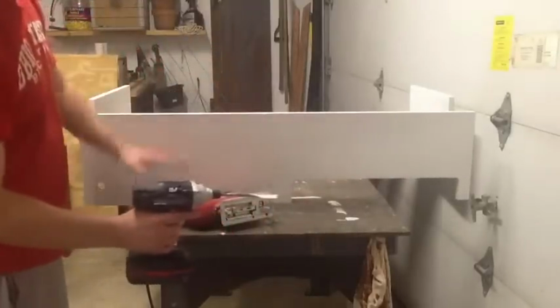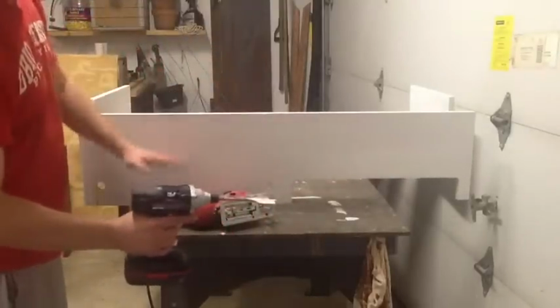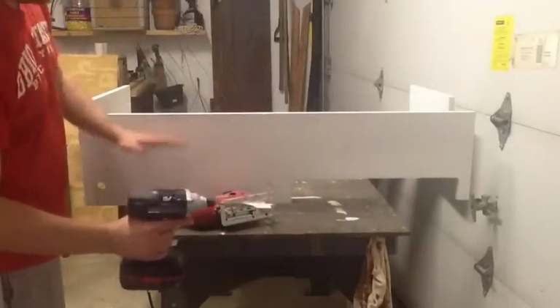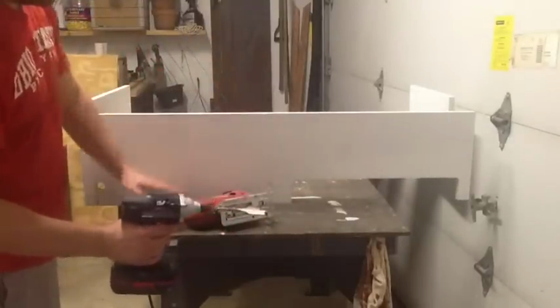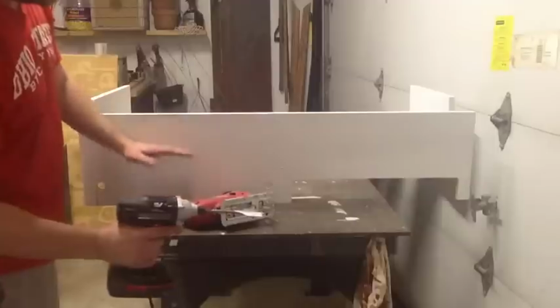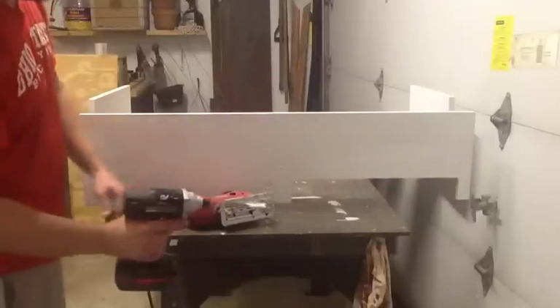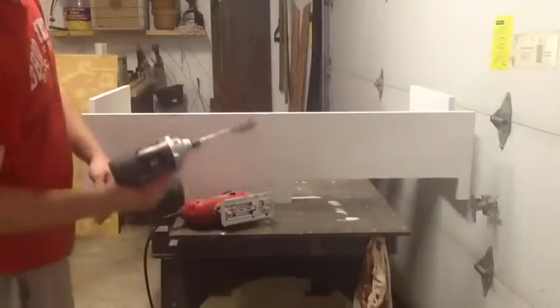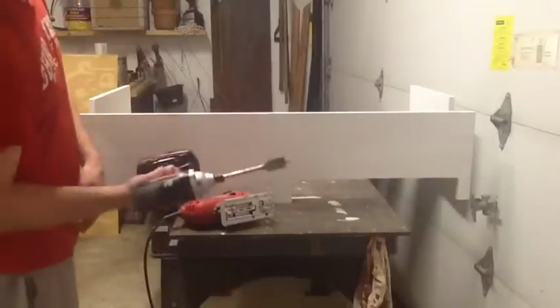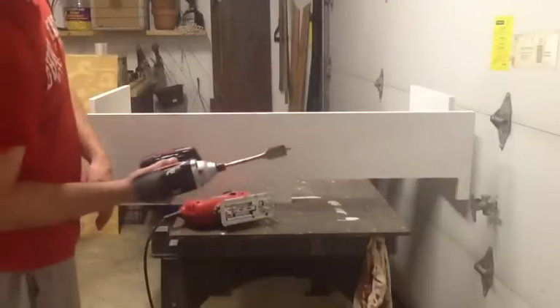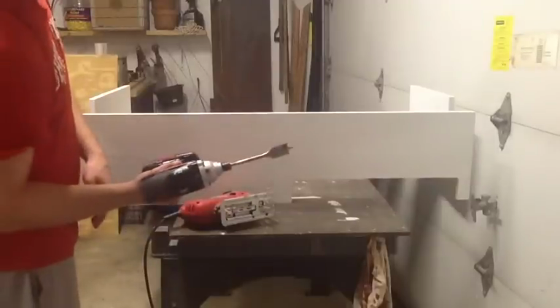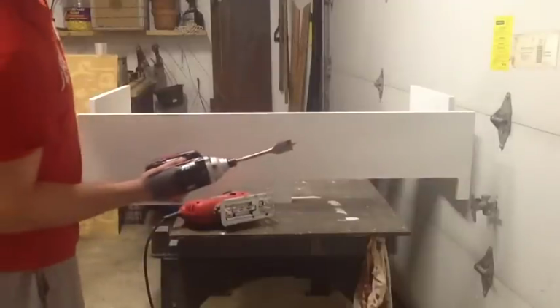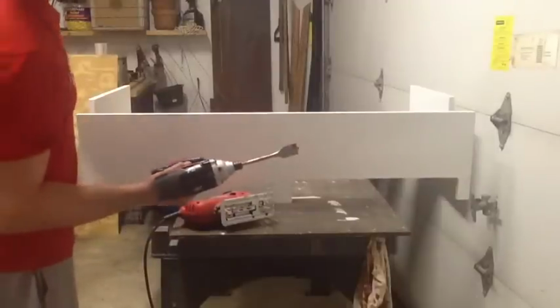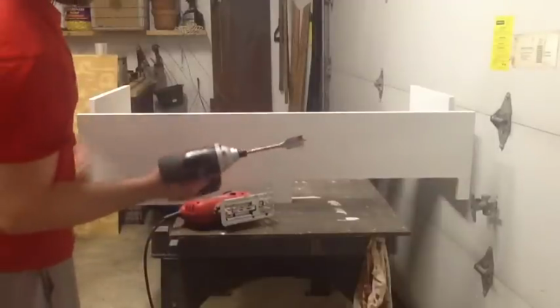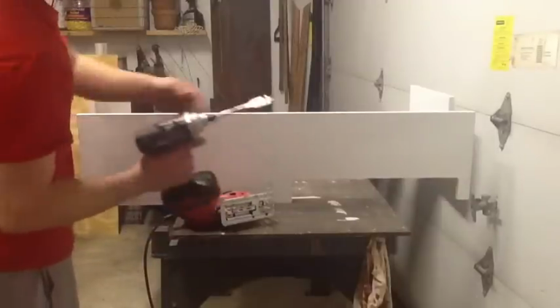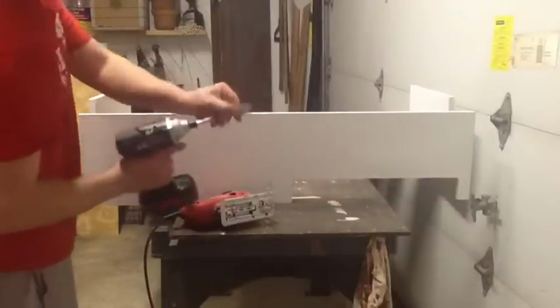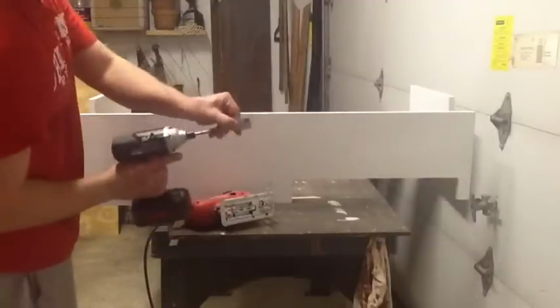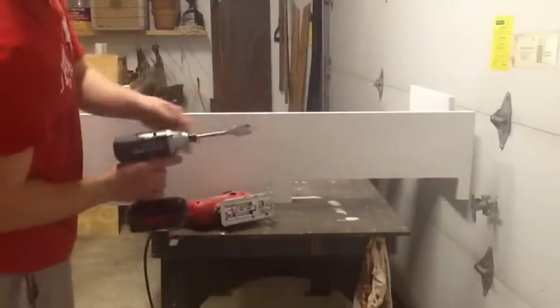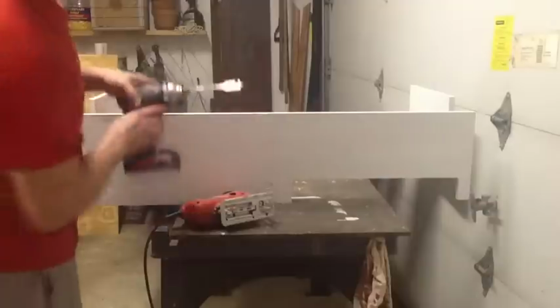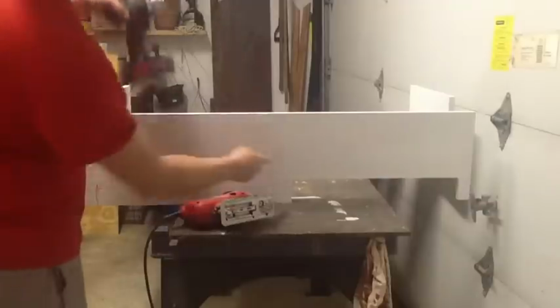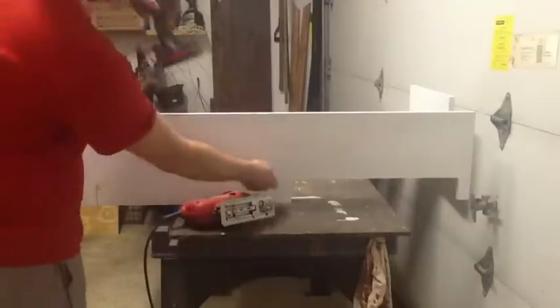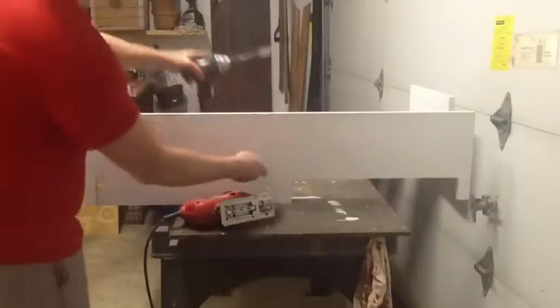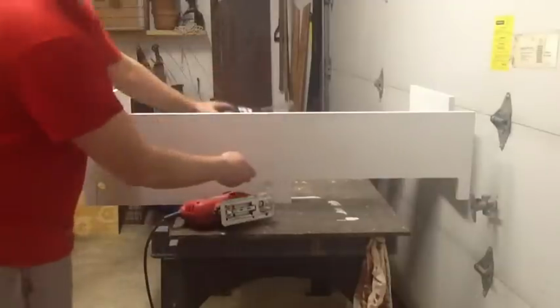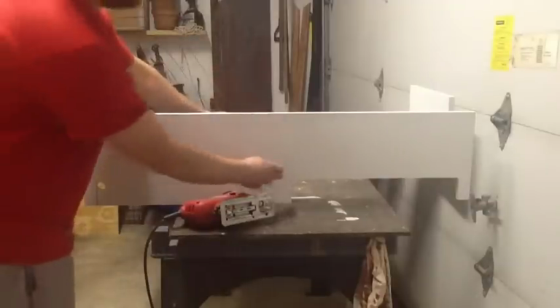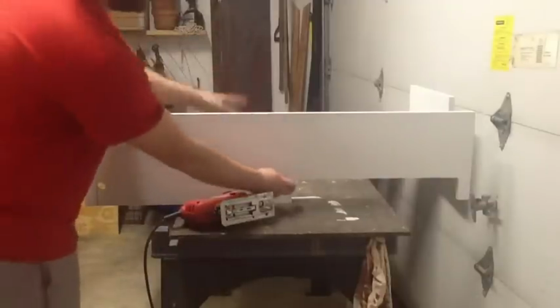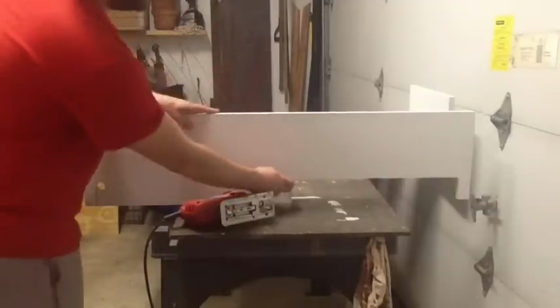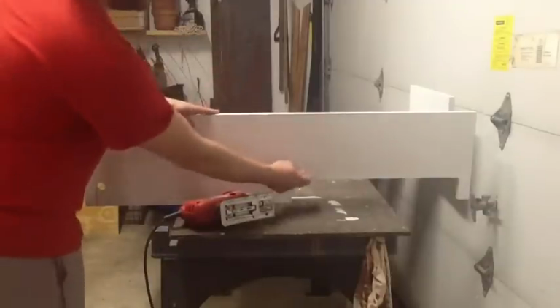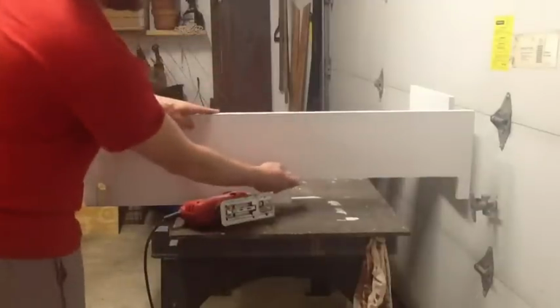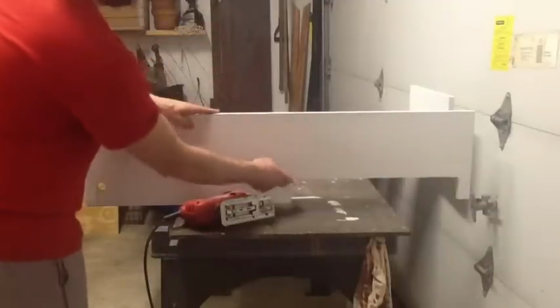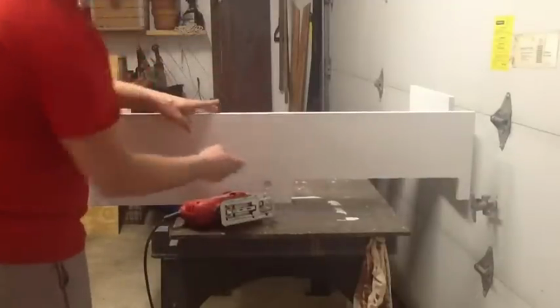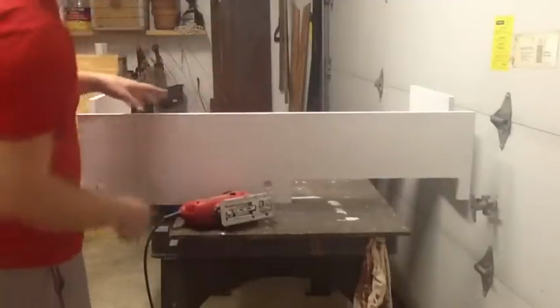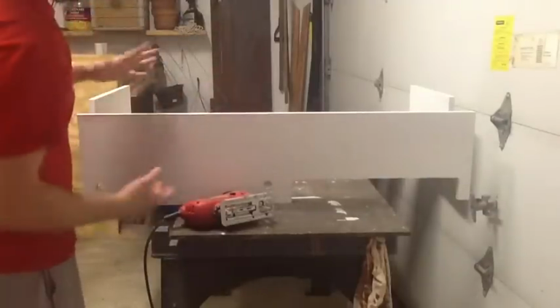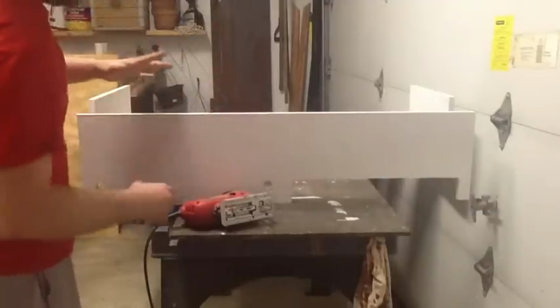I used a wood bit on my speed board to drill some holes through it, so it gives me a little rounded edge here and looks a little nicer.